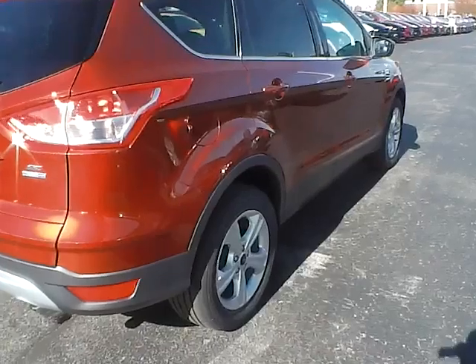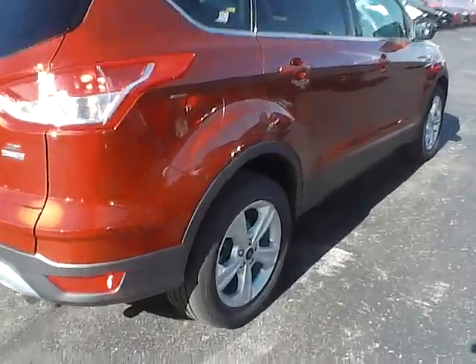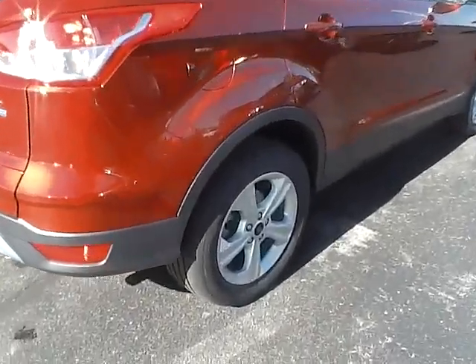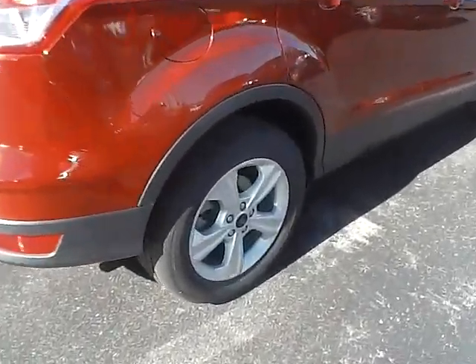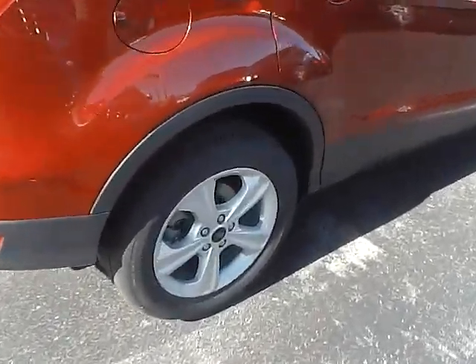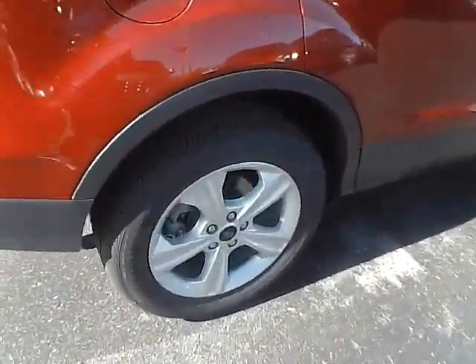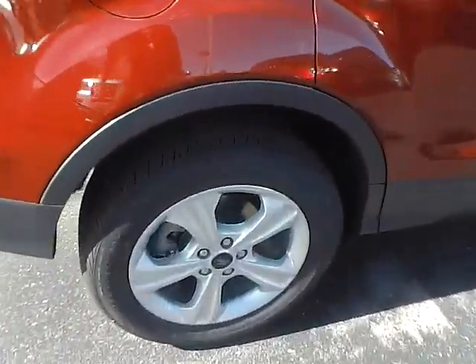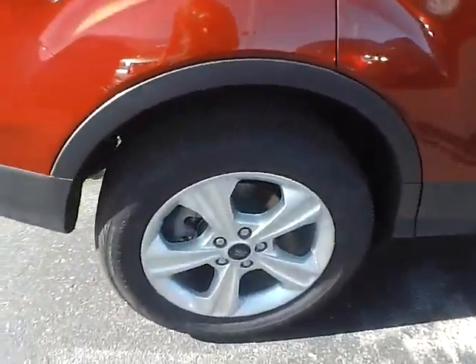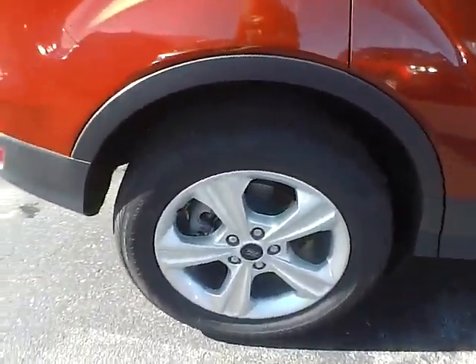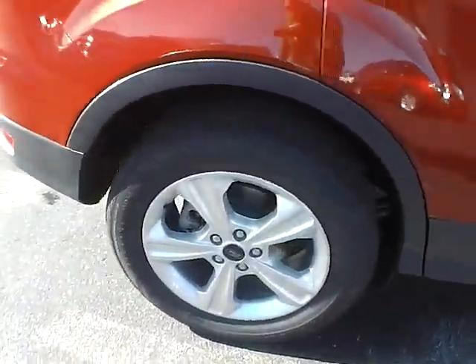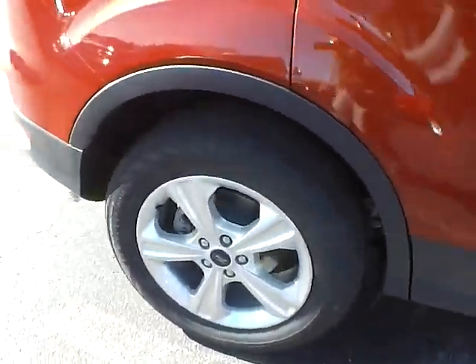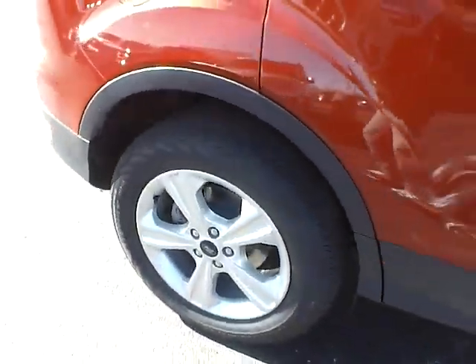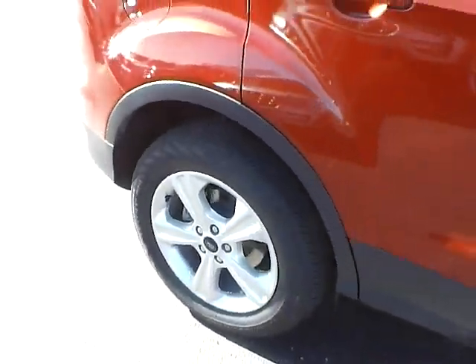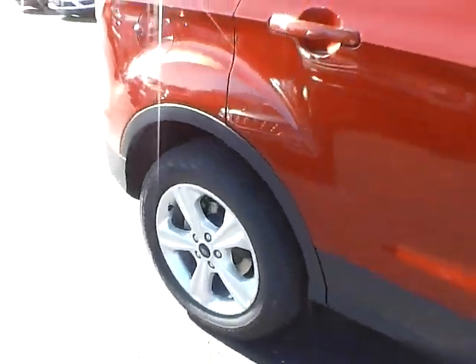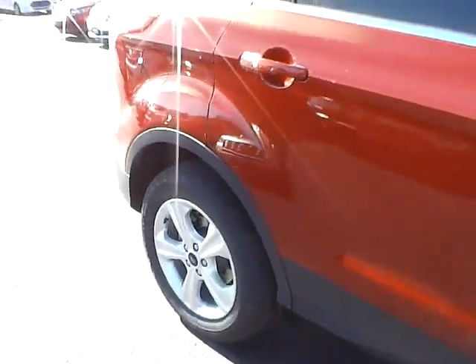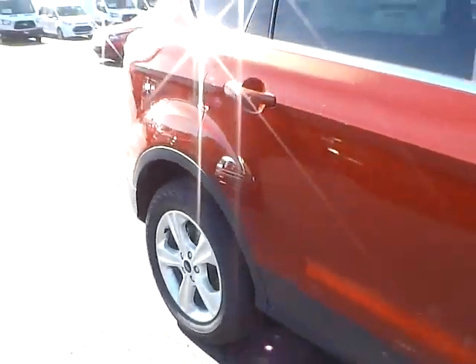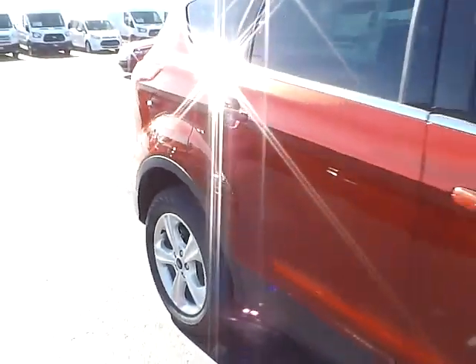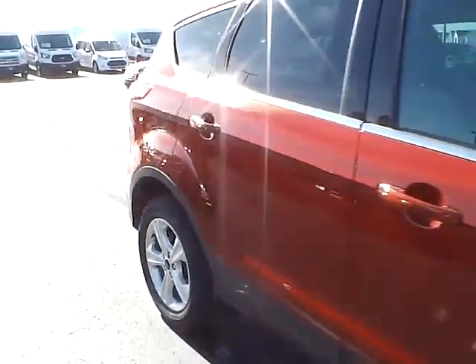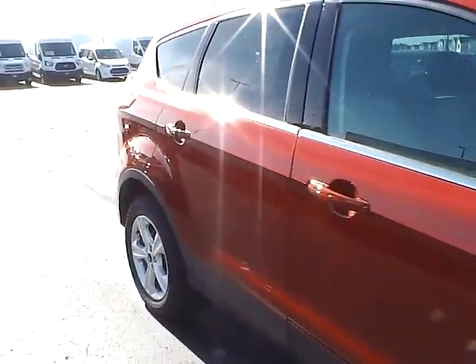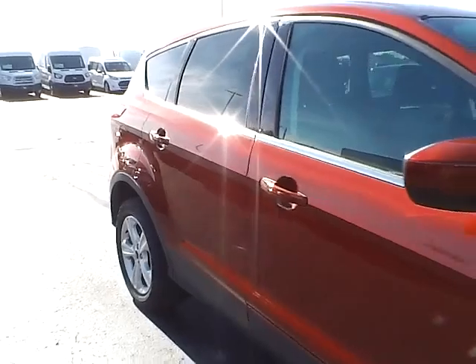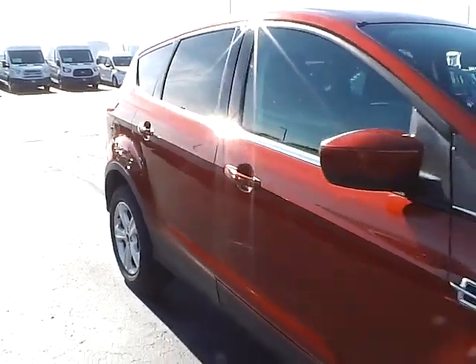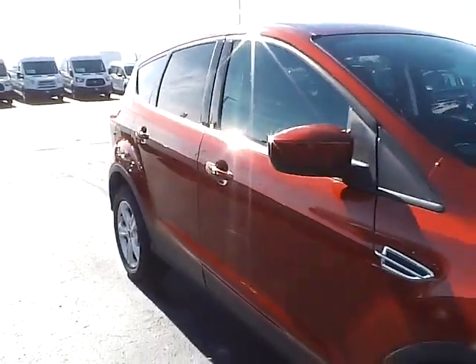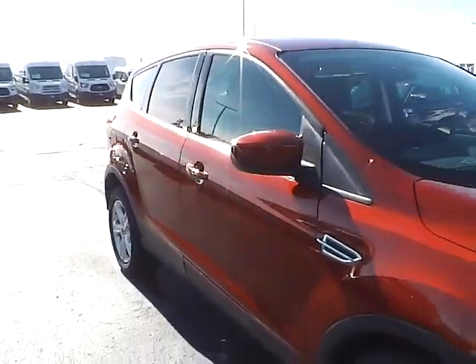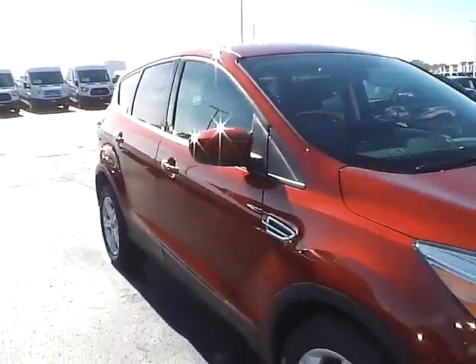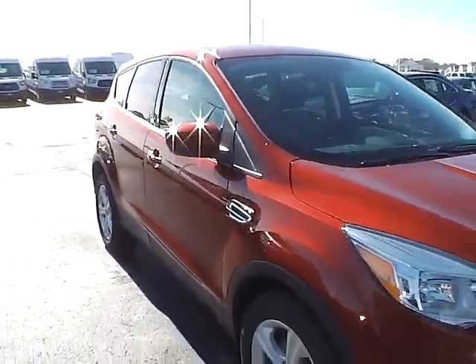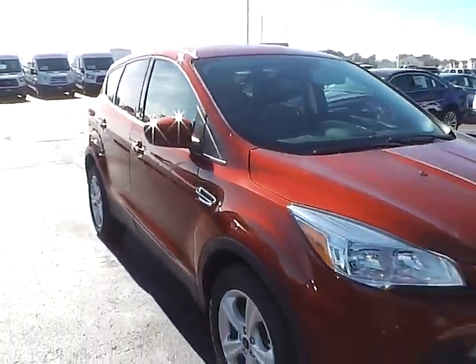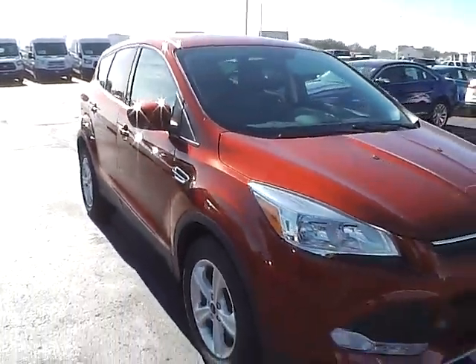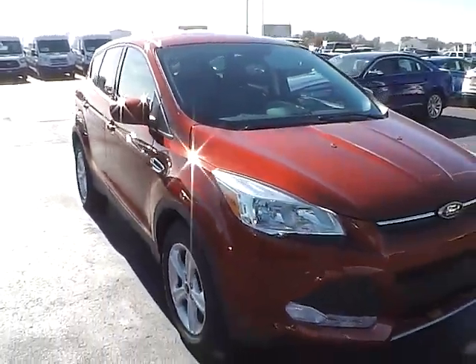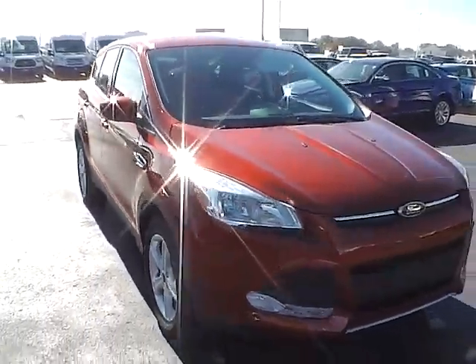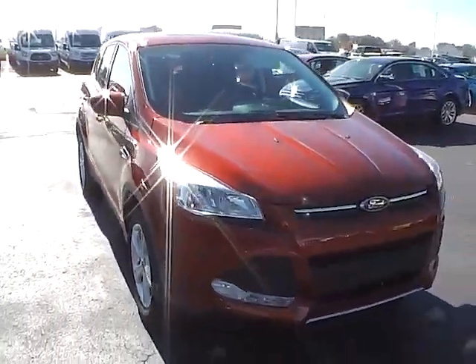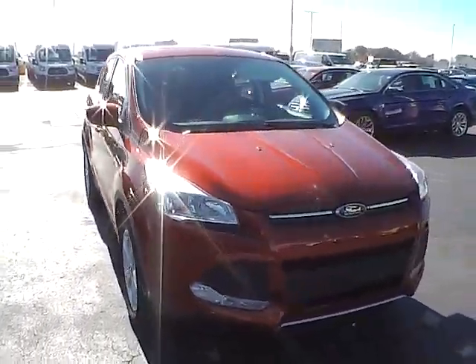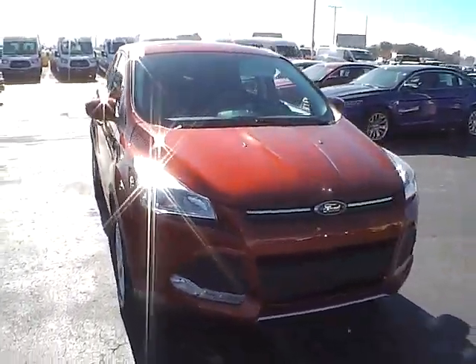Aluminum alloy wheels with four wheel disc brakes and fog lights.